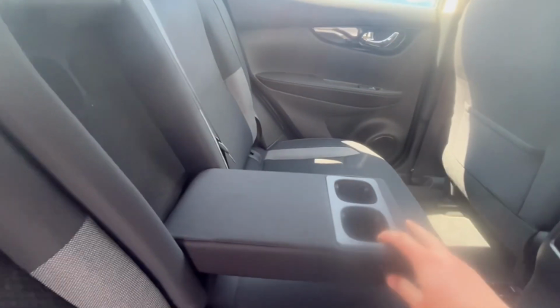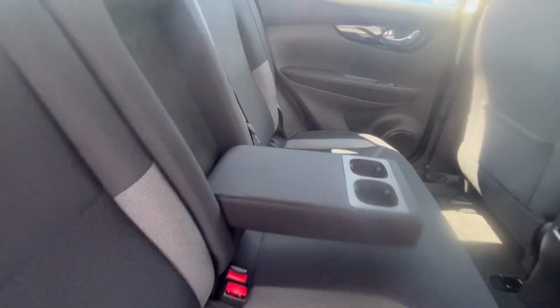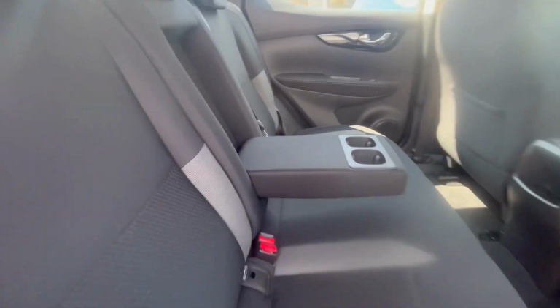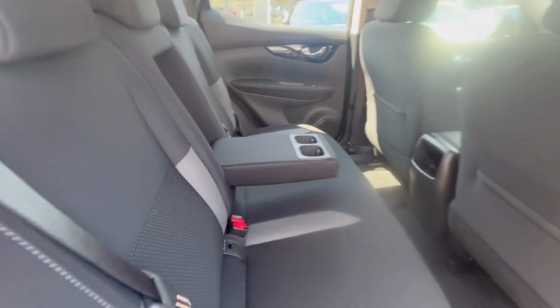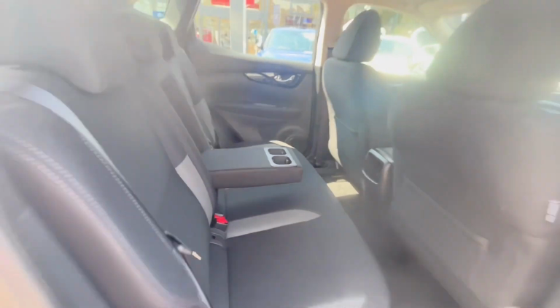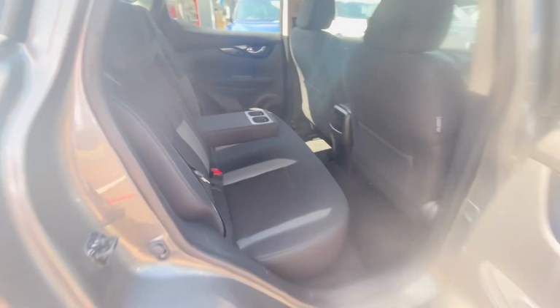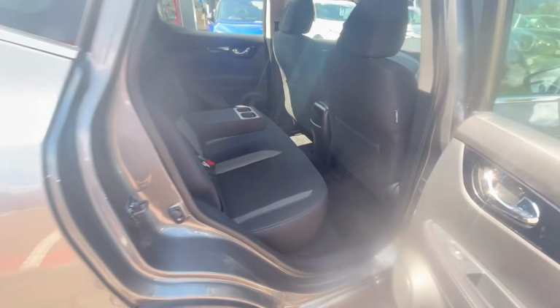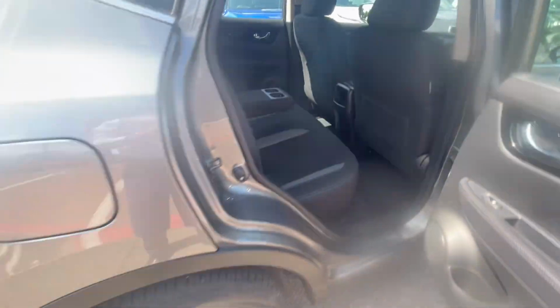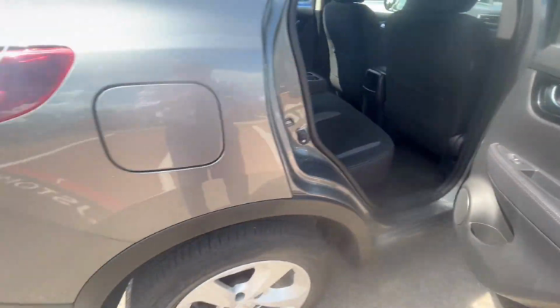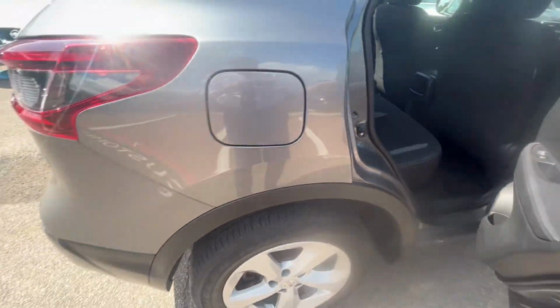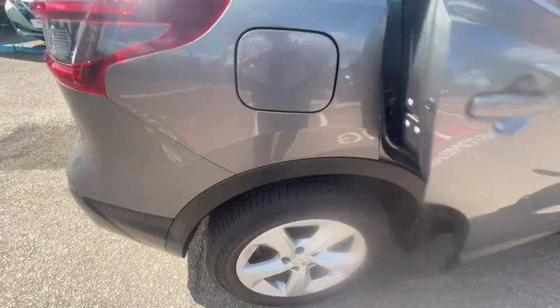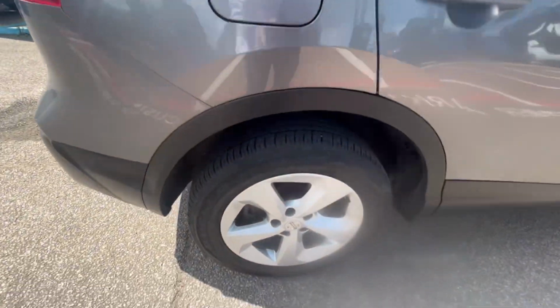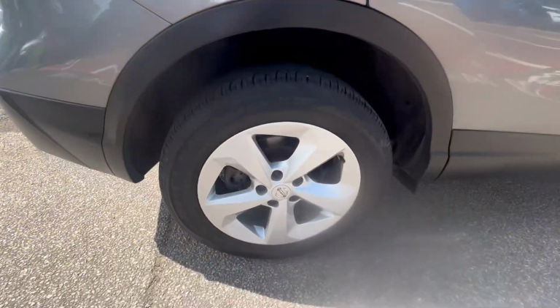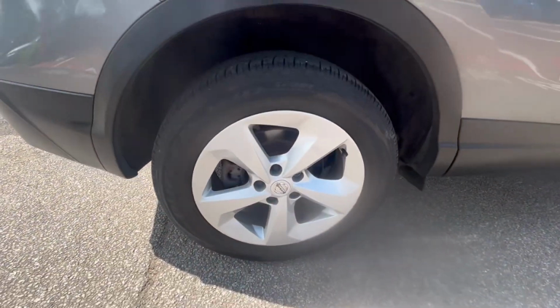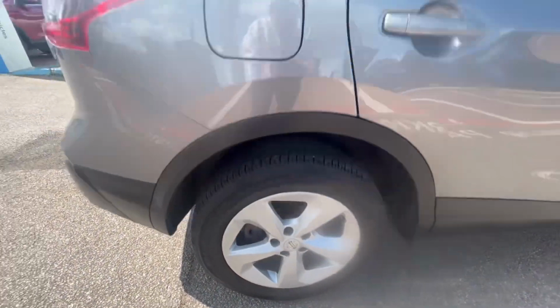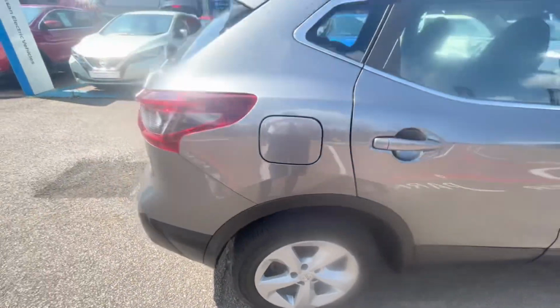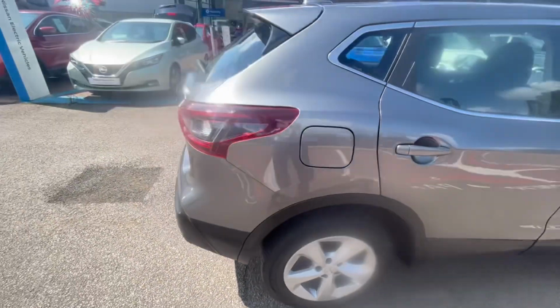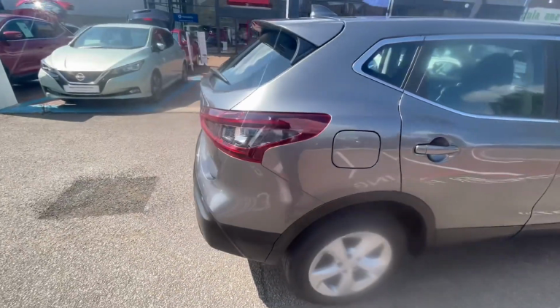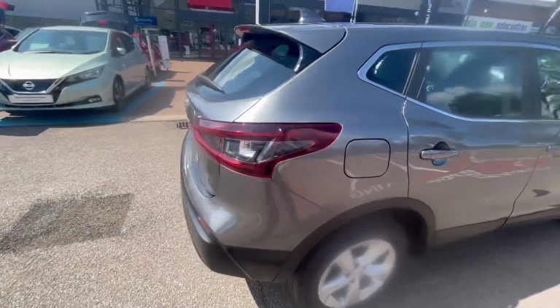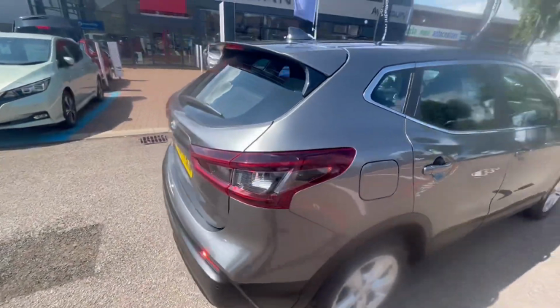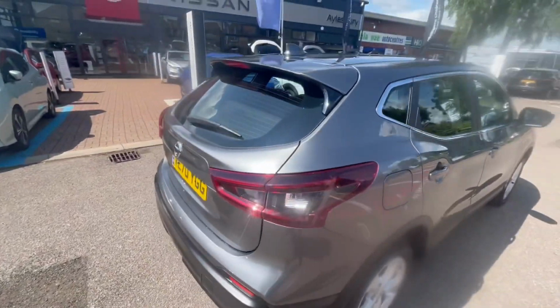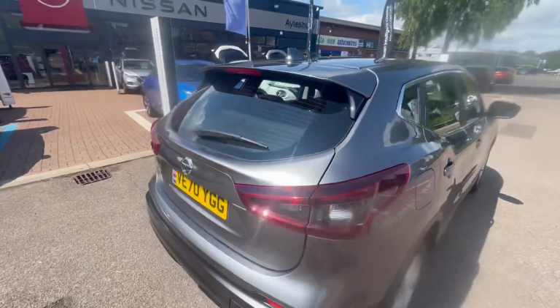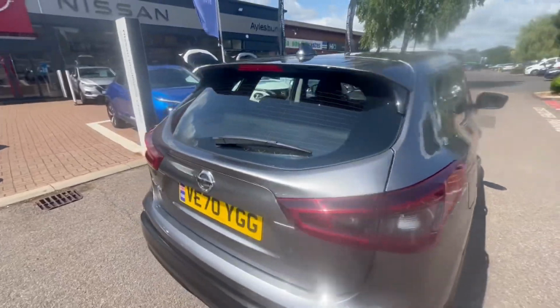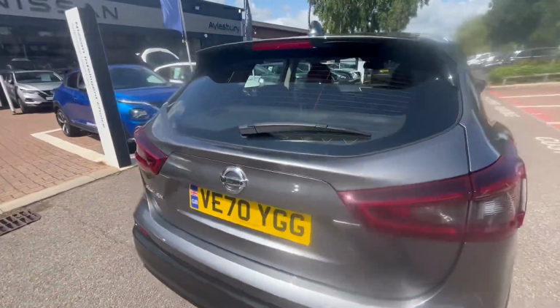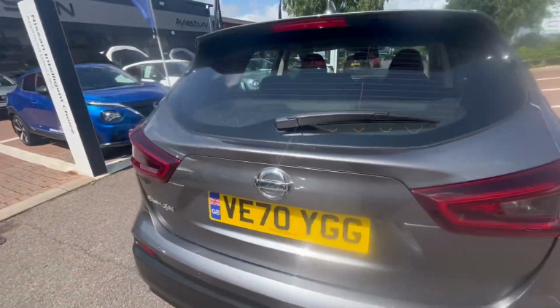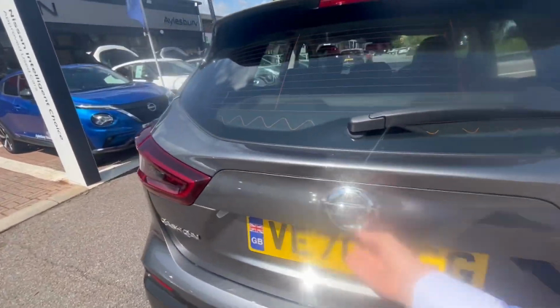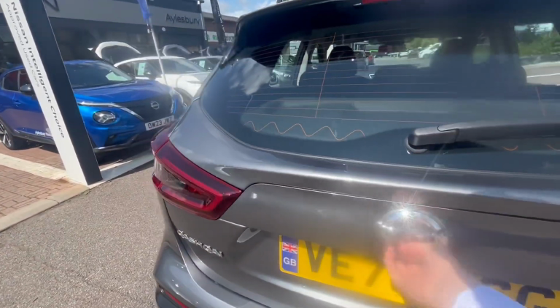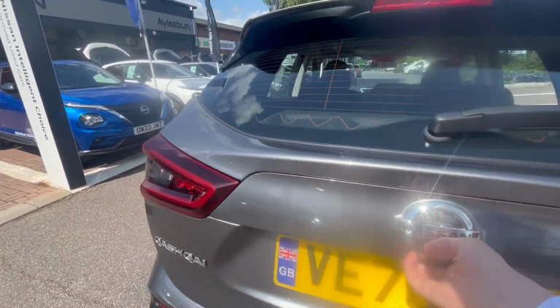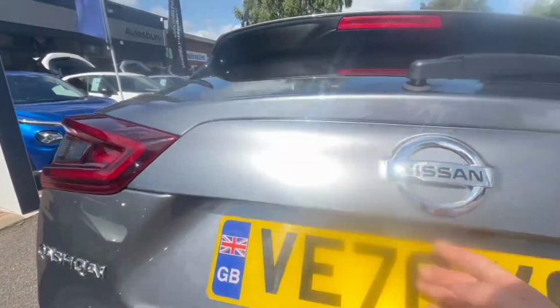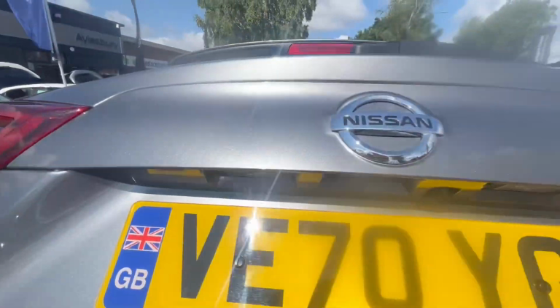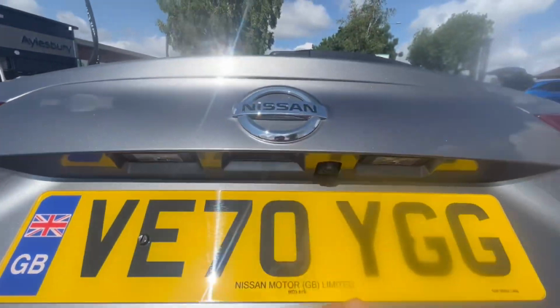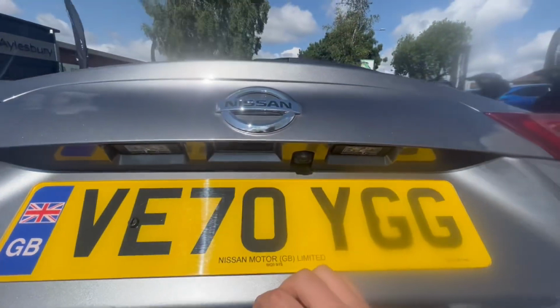In the back, it's the same story — black cloth and leather seating. You also have an armrest which comes out of the middle seat, which doubles up as a cup holder for those passengers at the back. There's a shark fin antenna on the top, and it also has a reversing camera to get into nice tight spaces.